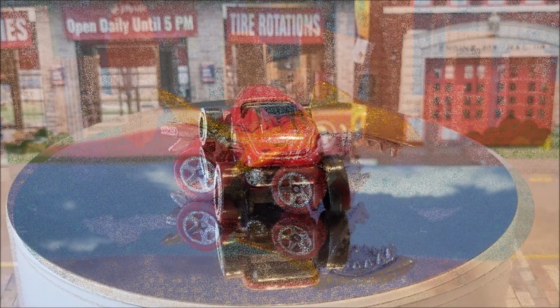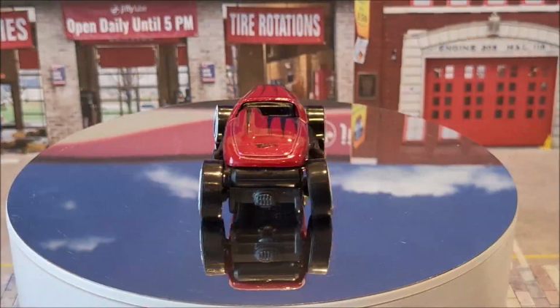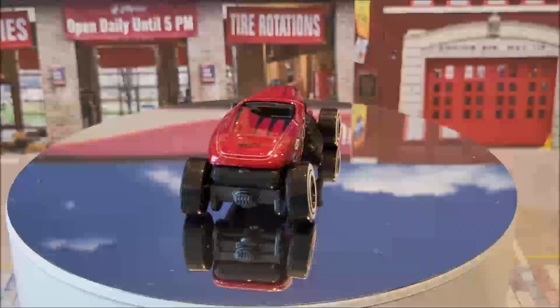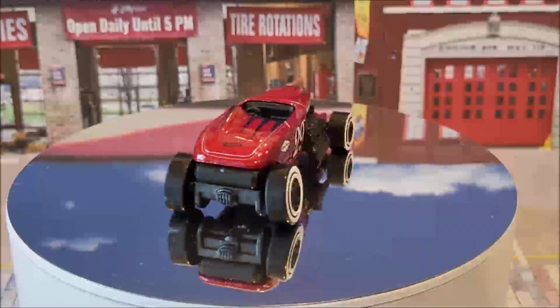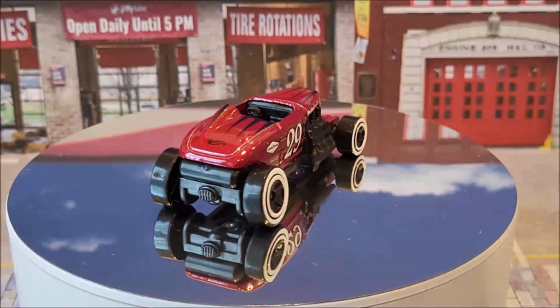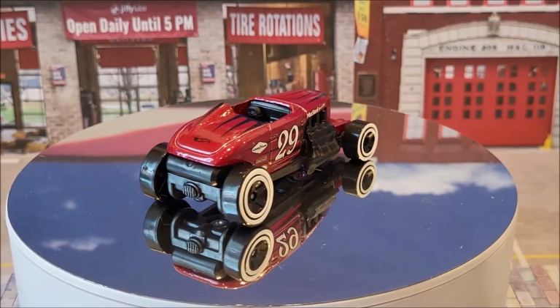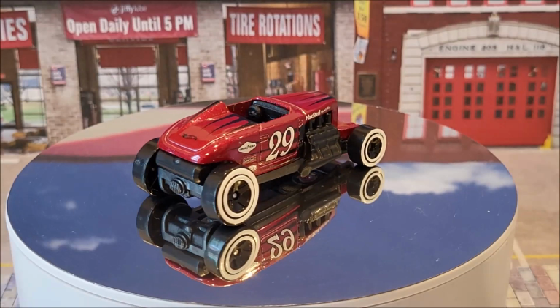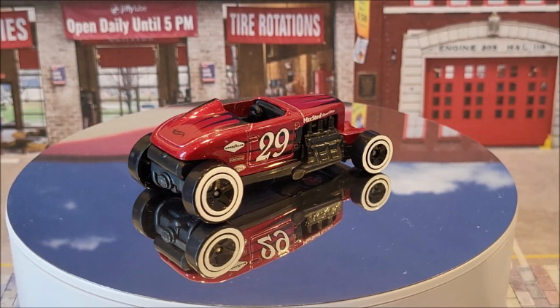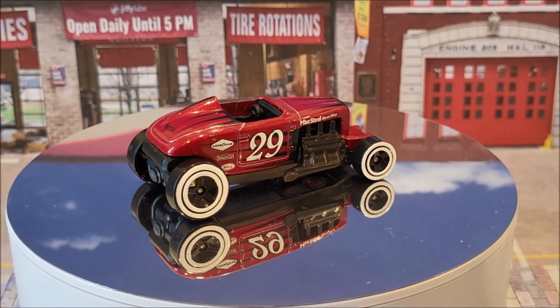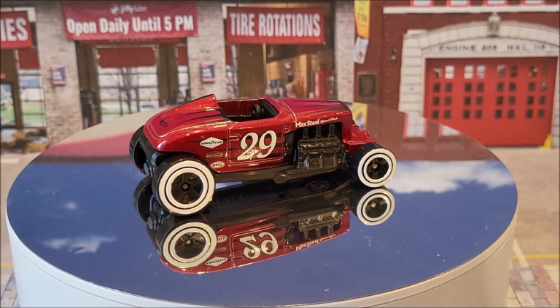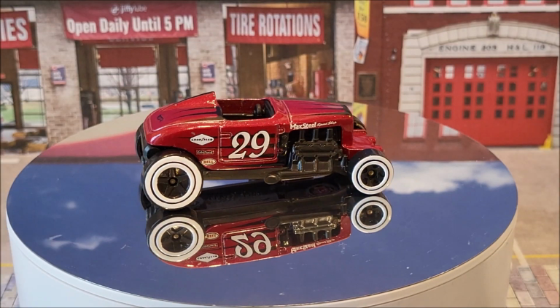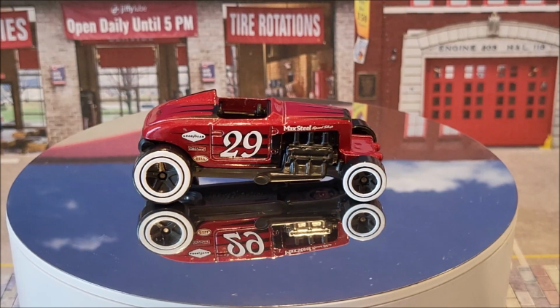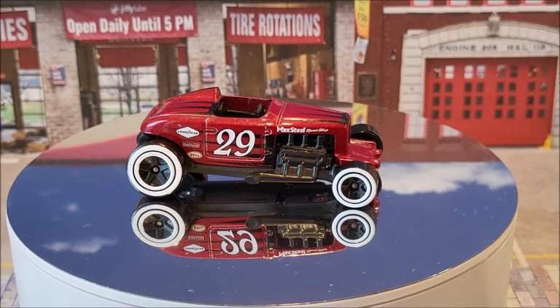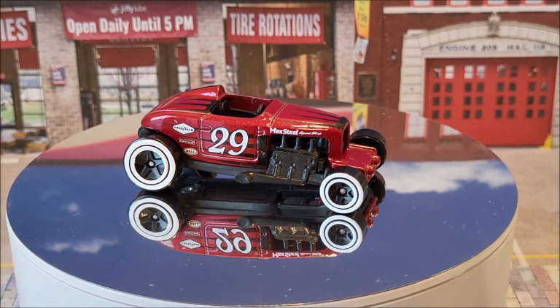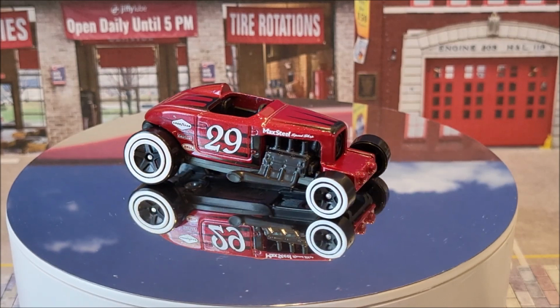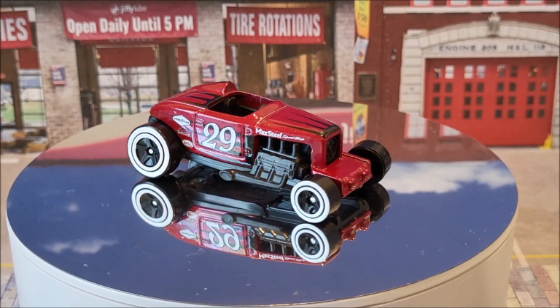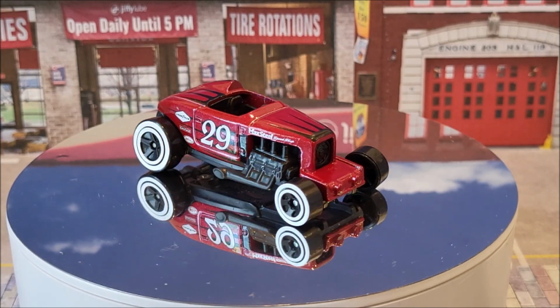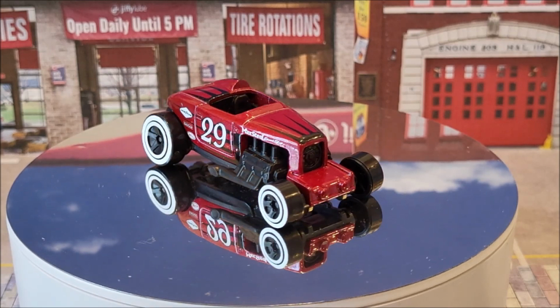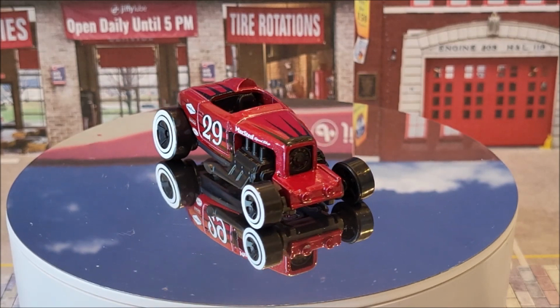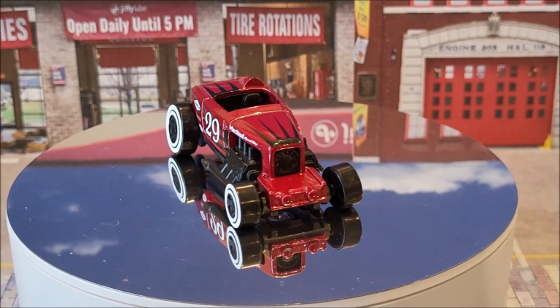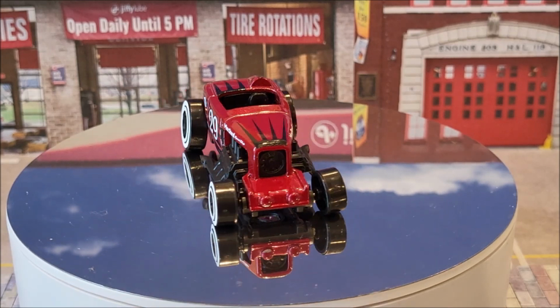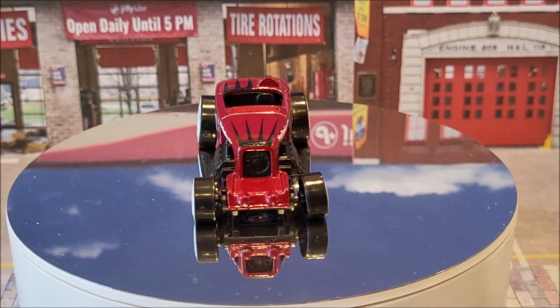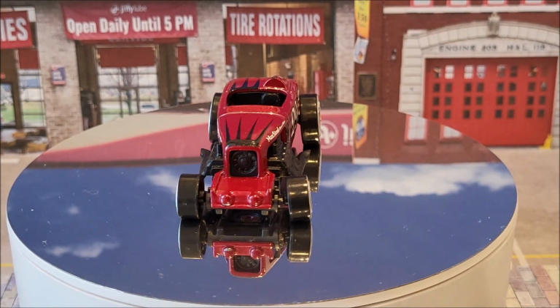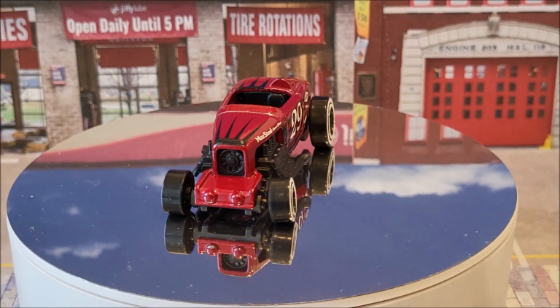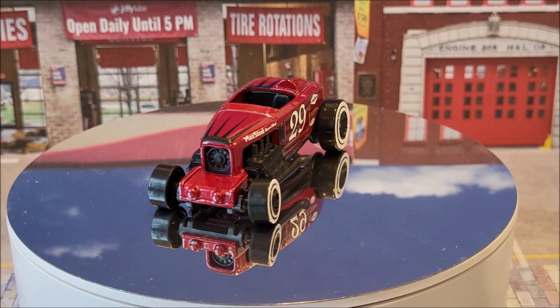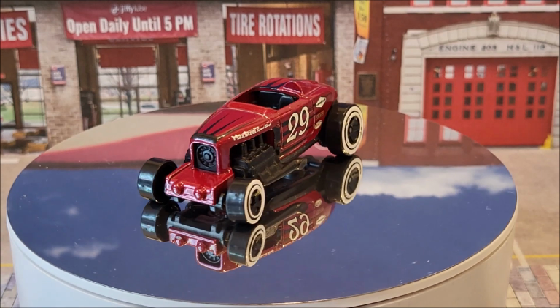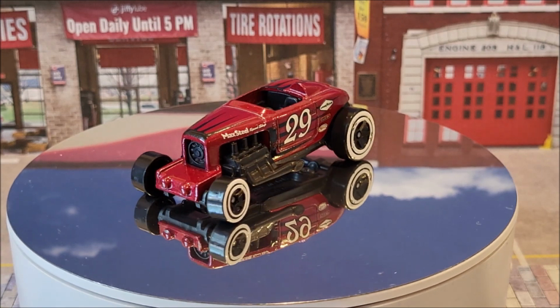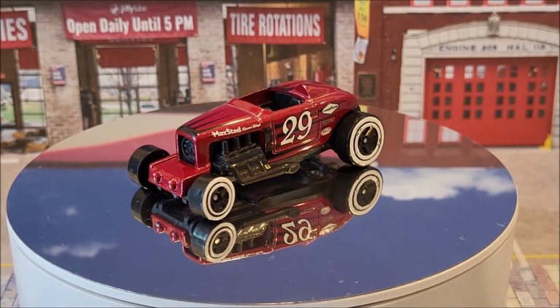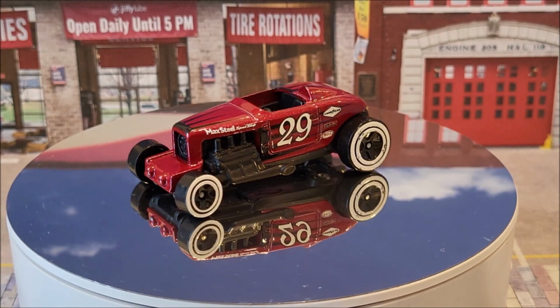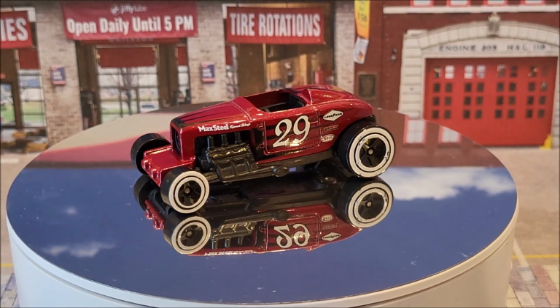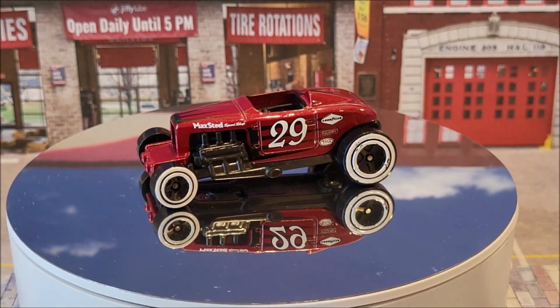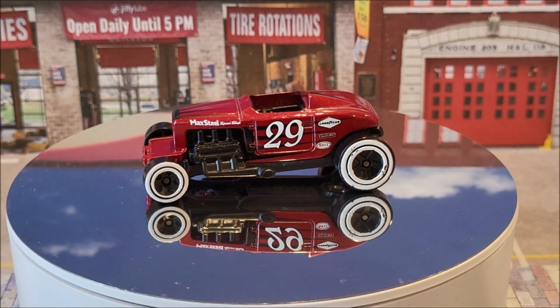19 of 250 is going to be Max Steel. Two colors for this year — we have this red, and there's a red edition Target exclusive. This is three of 12 for Hot Wheels Roadsters.